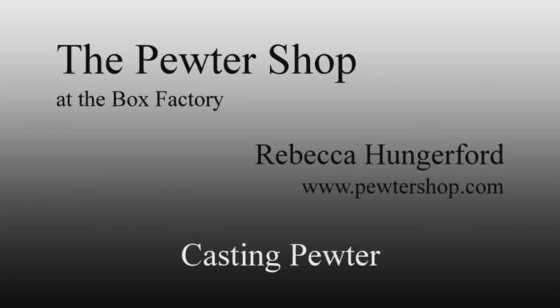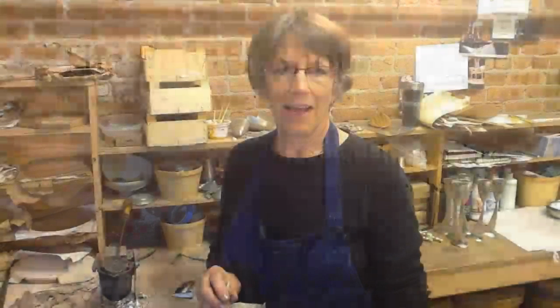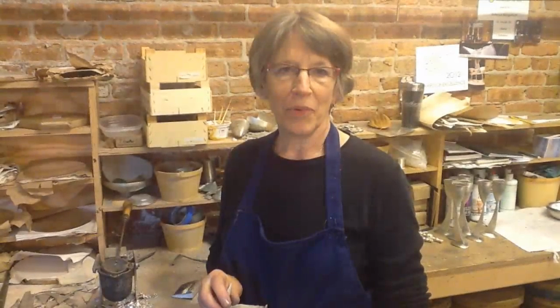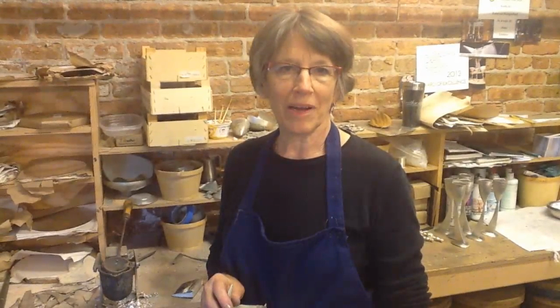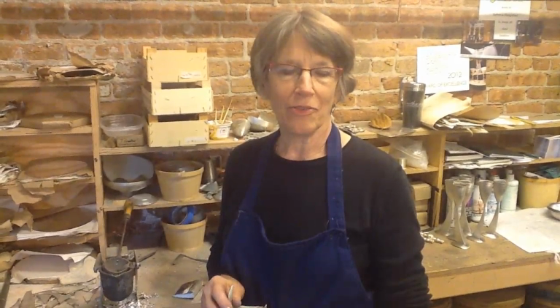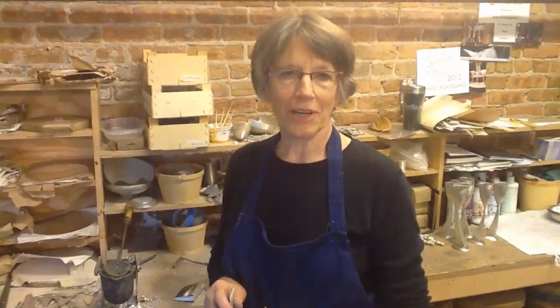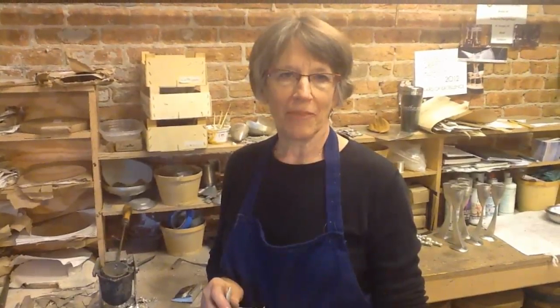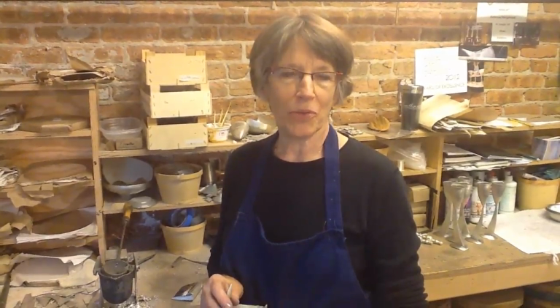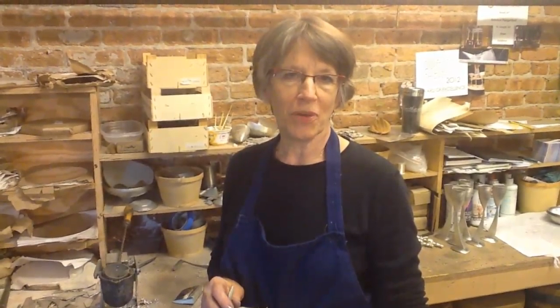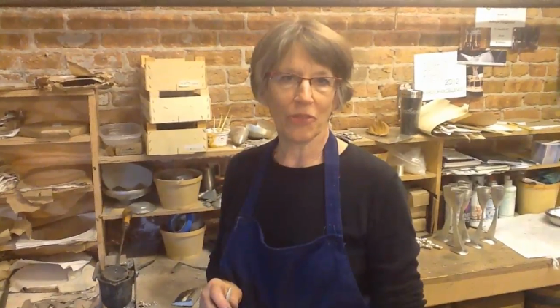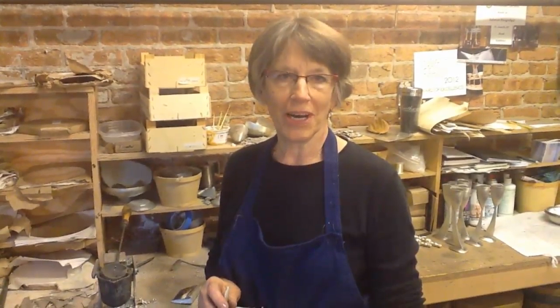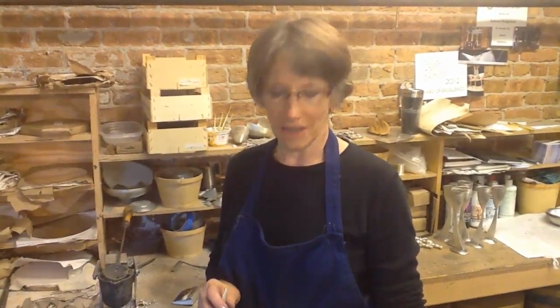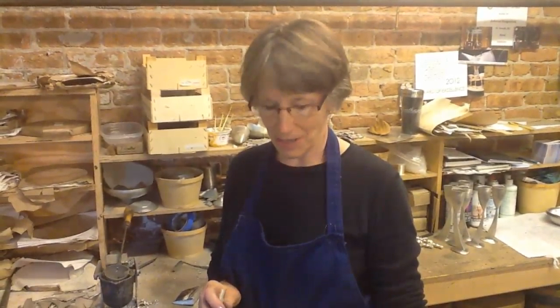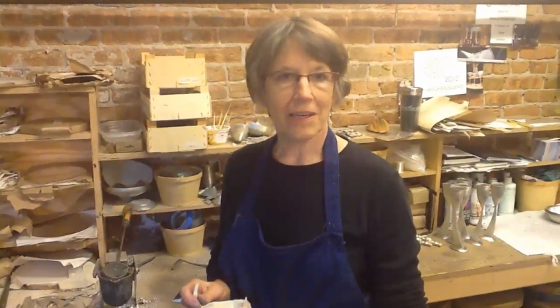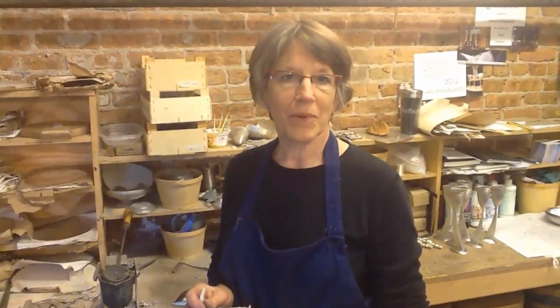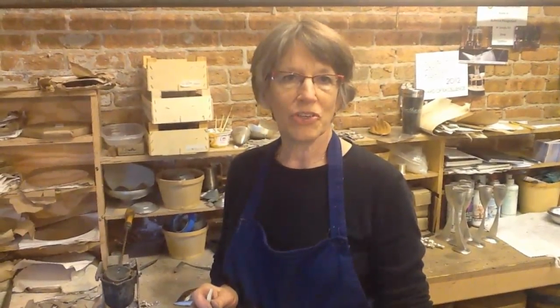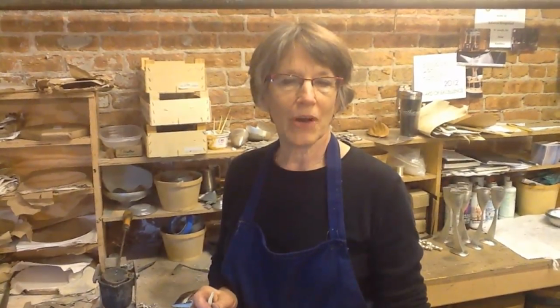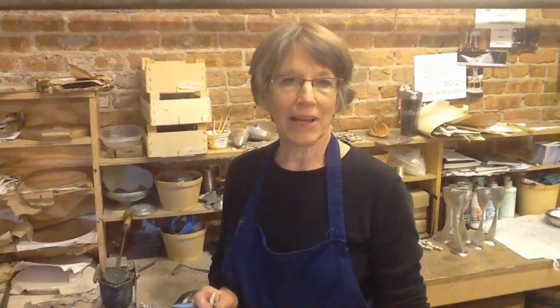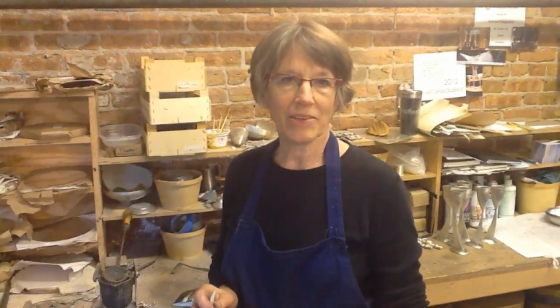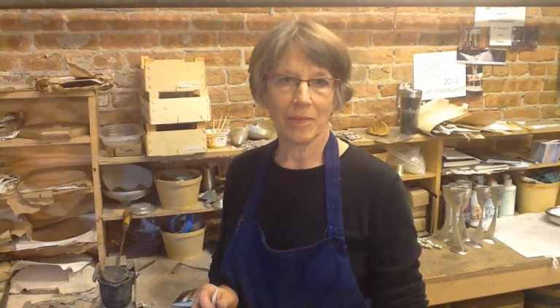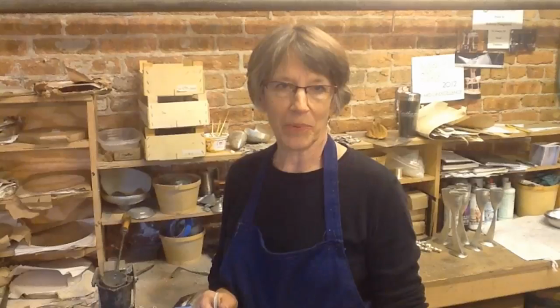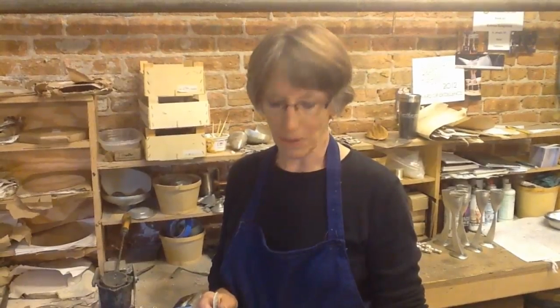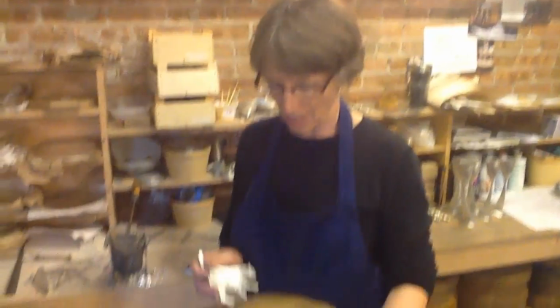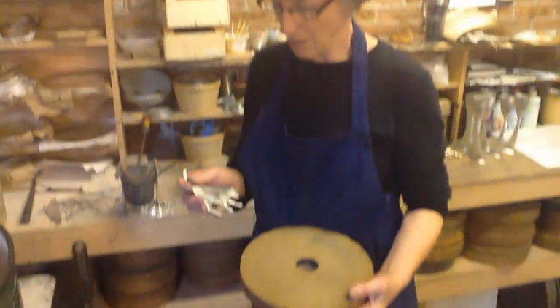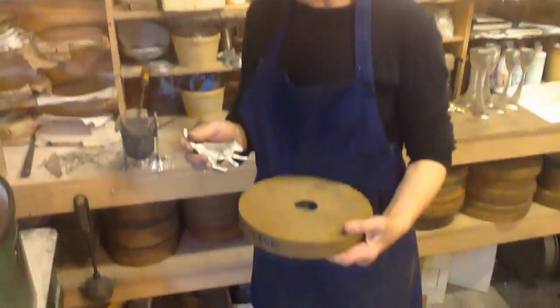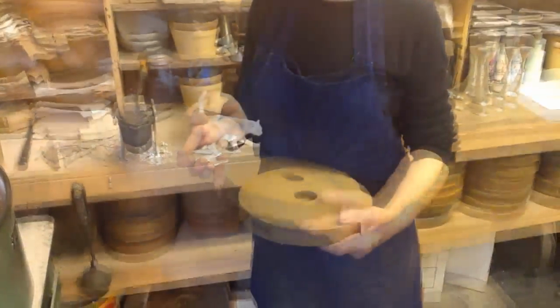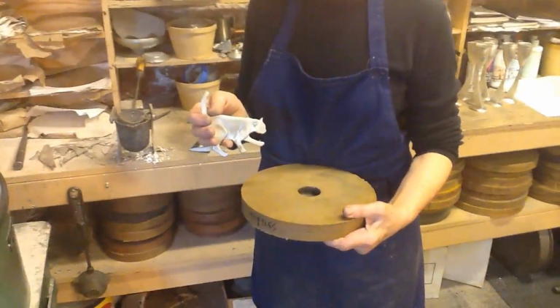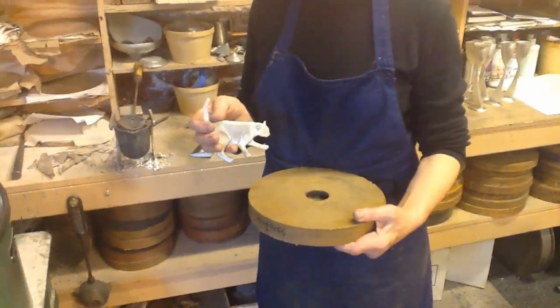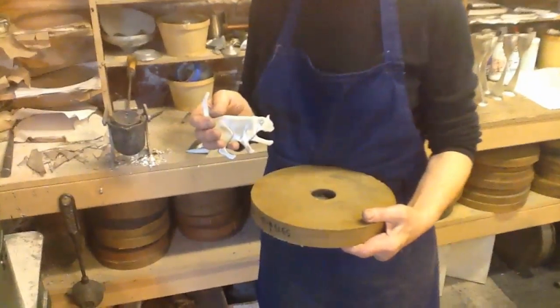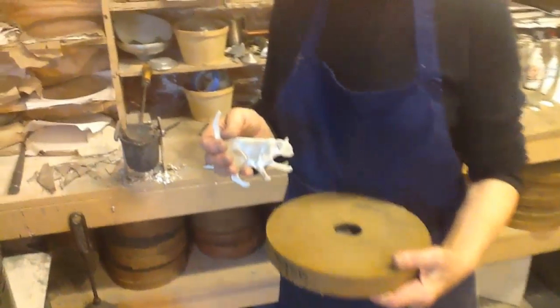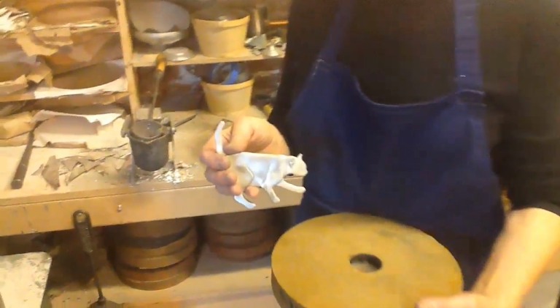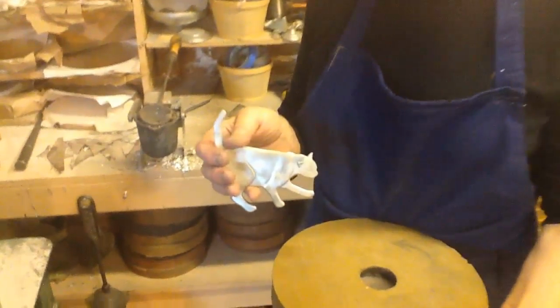Hi, I'm Rebecca Hungerford and I've been a pewter smith for 39 years. Today I'm going to show you how I cast my pewter. I'm going to make some of my animal hooks today.